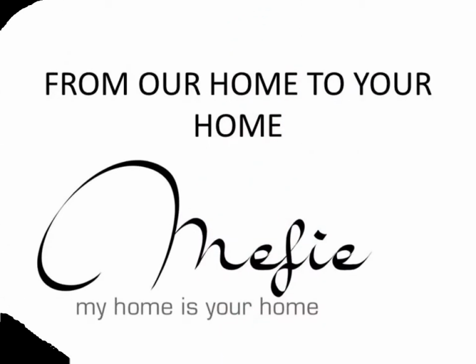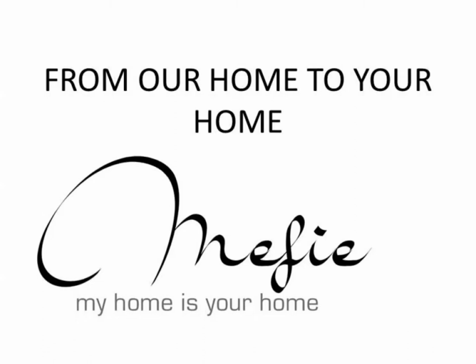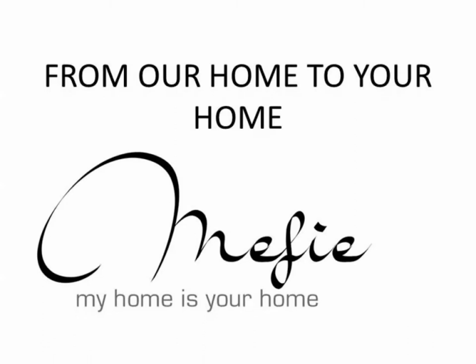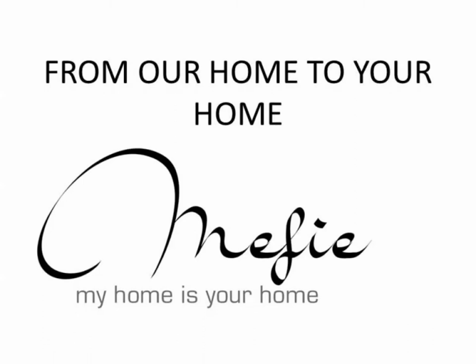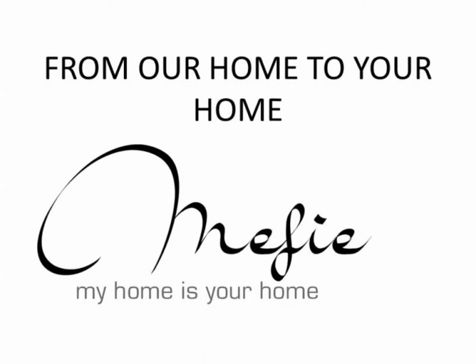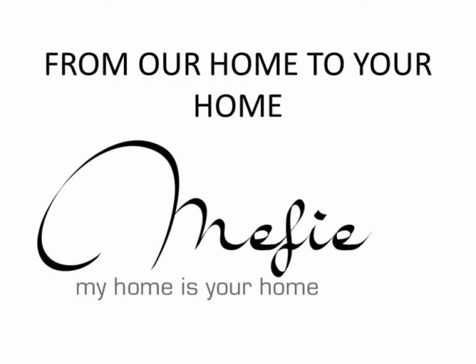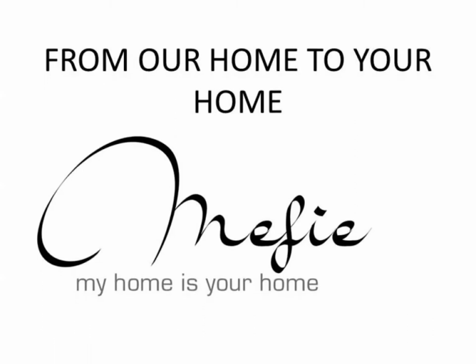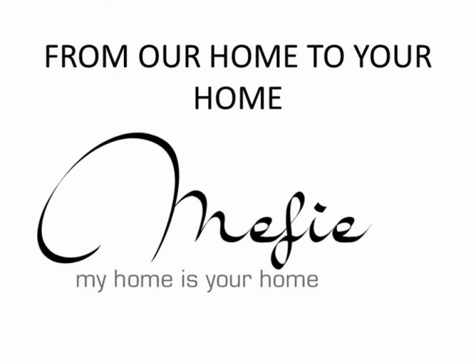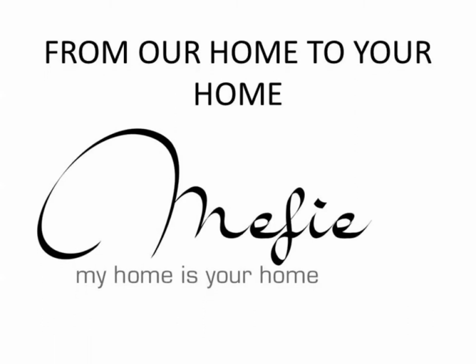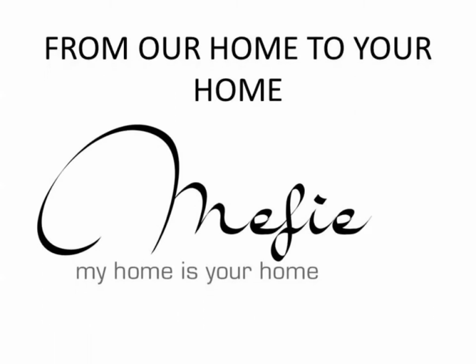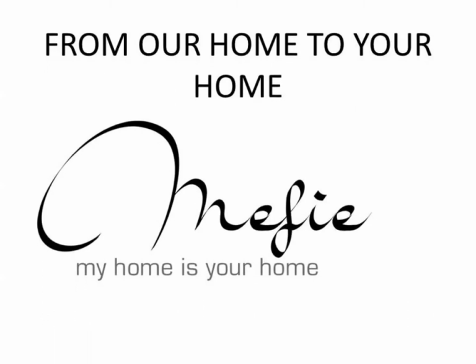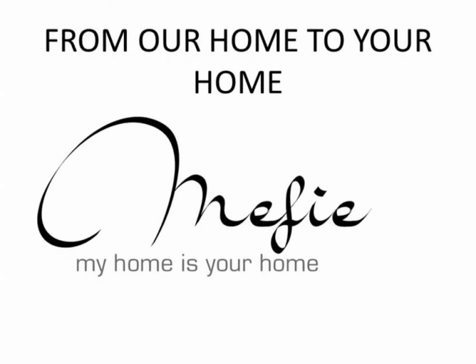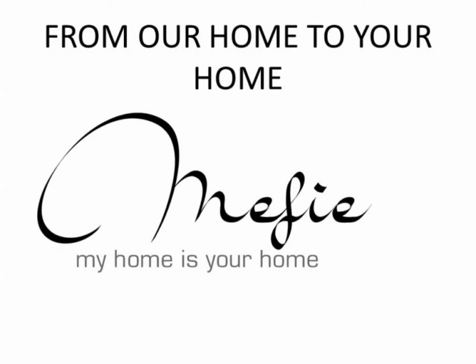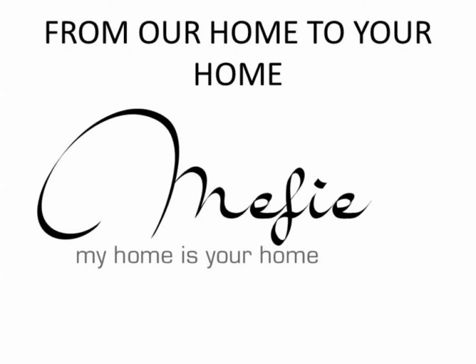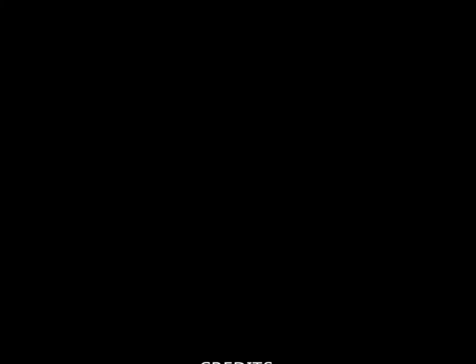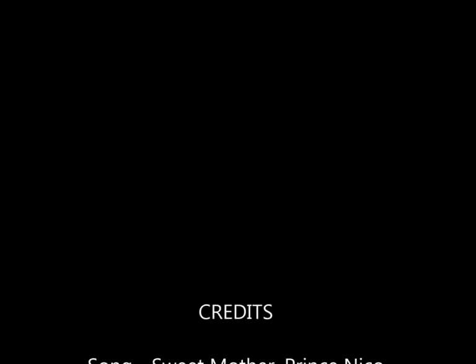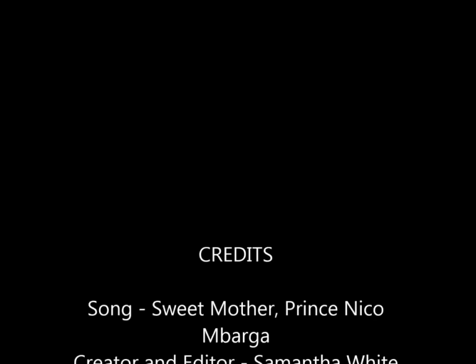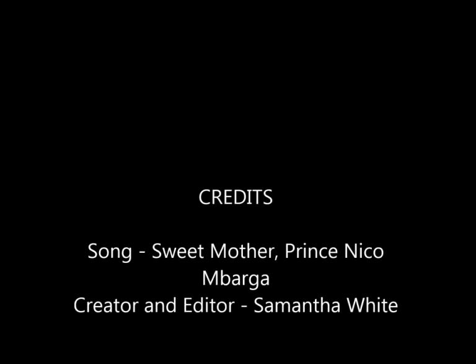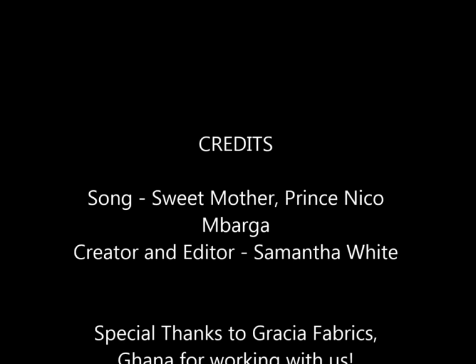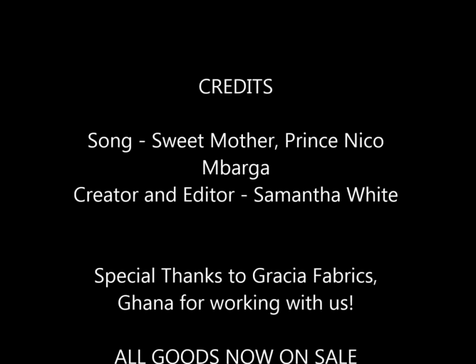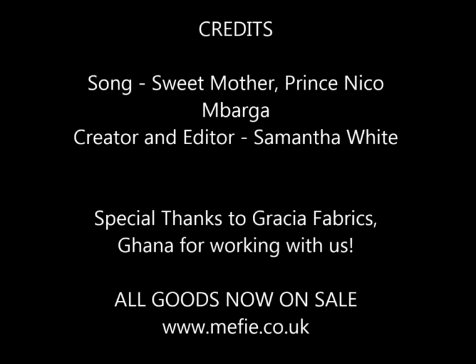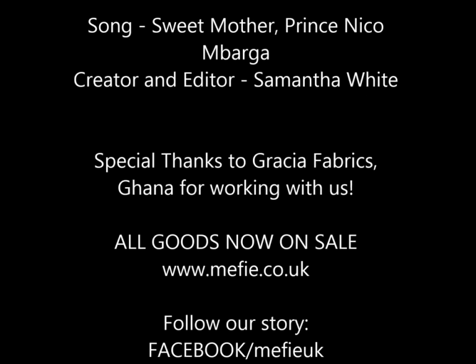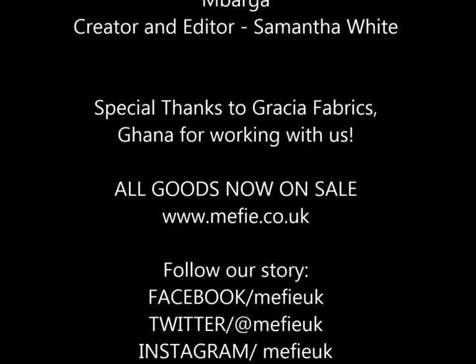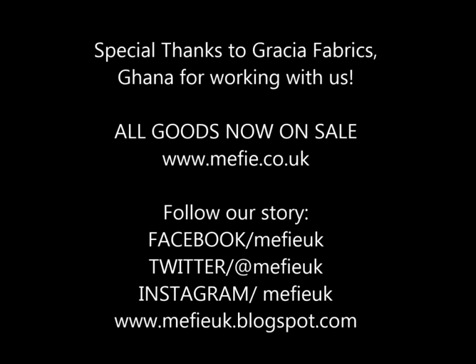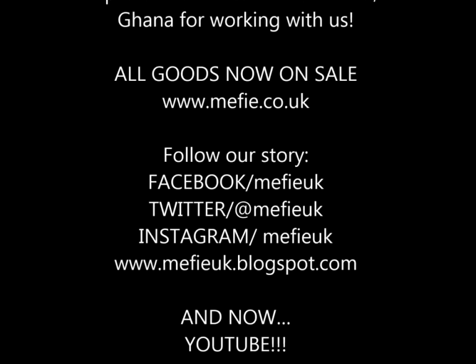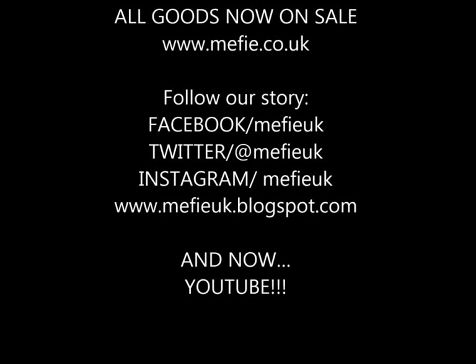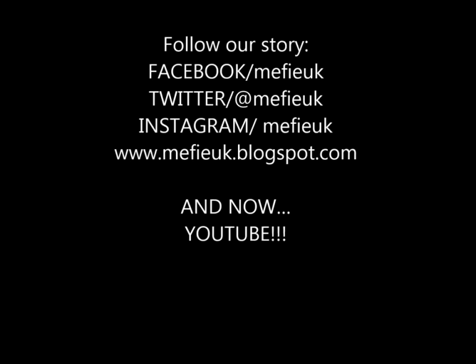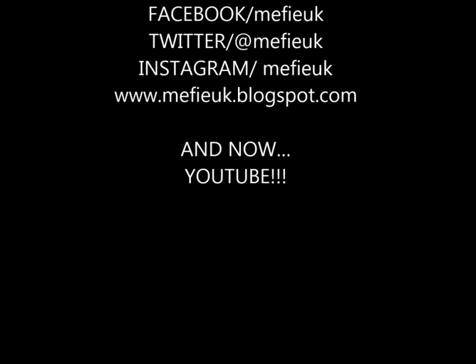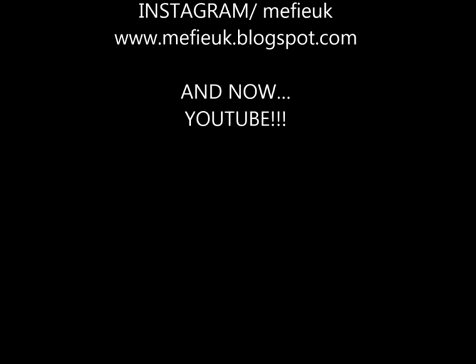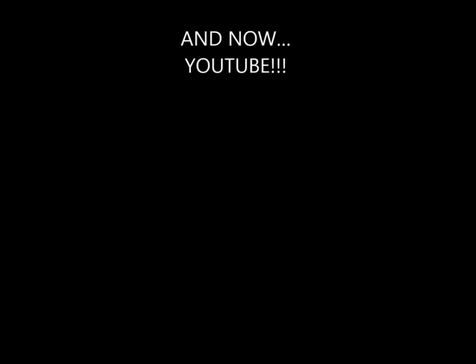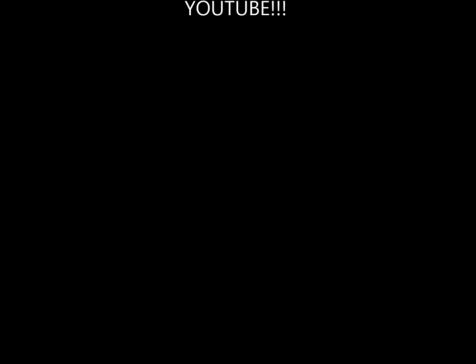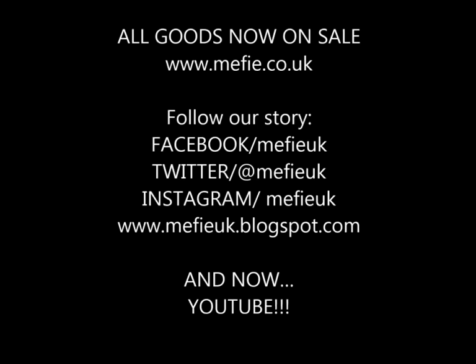And that's it! We hope you enjoyed our first video. All bags are available at www.mefie.co.uk. And if you love what we do, remember to tell a friend to tell a friend. We hope to see you online soon!